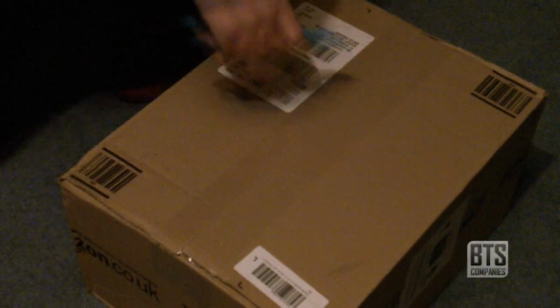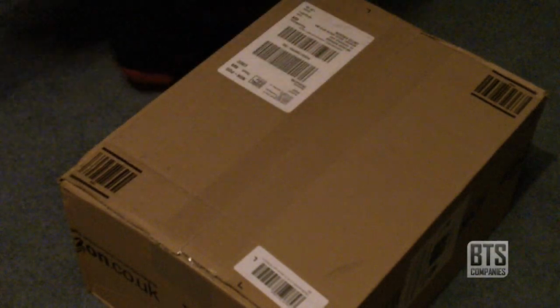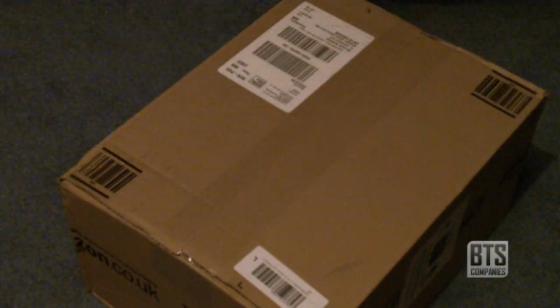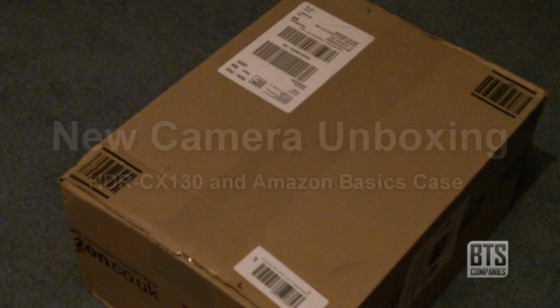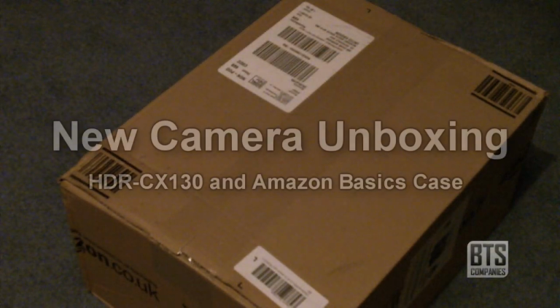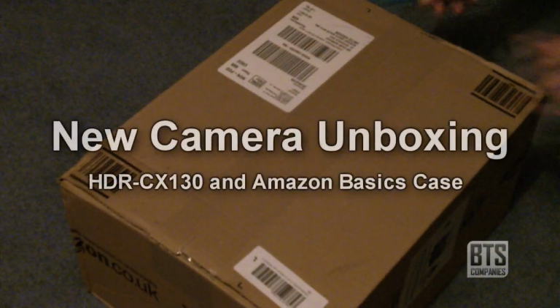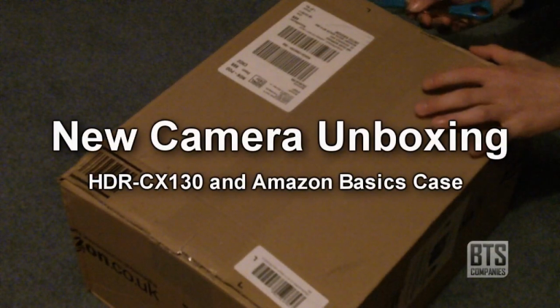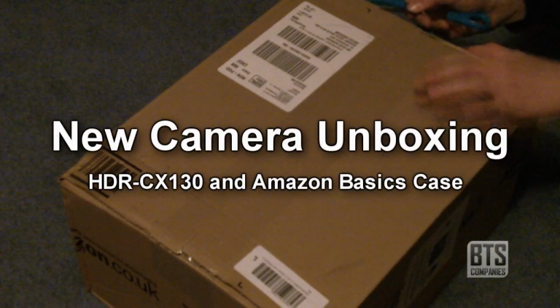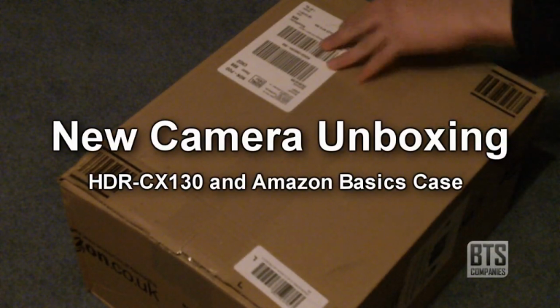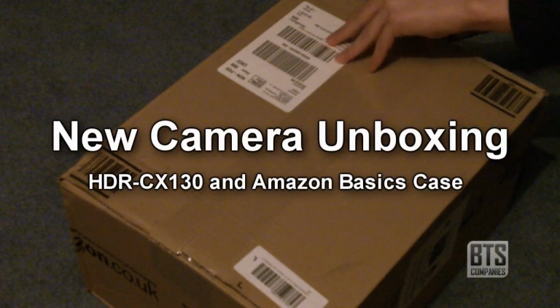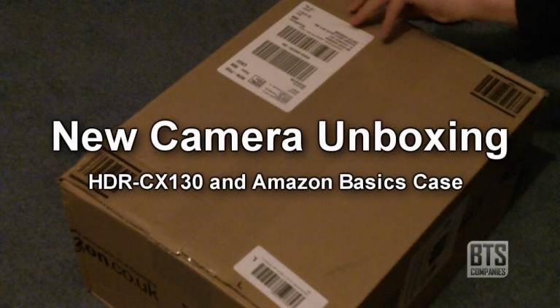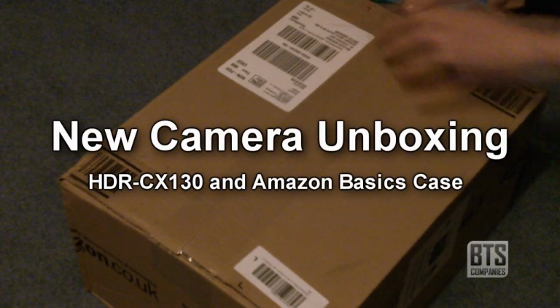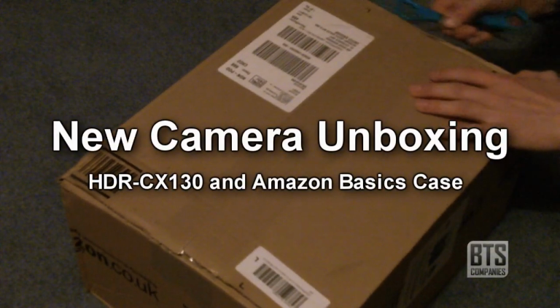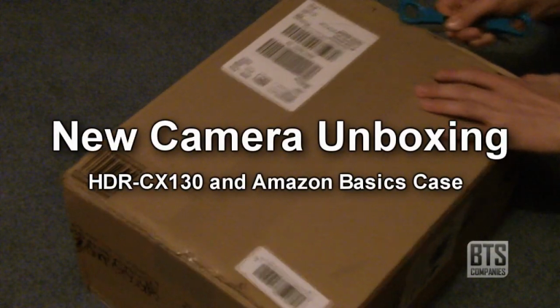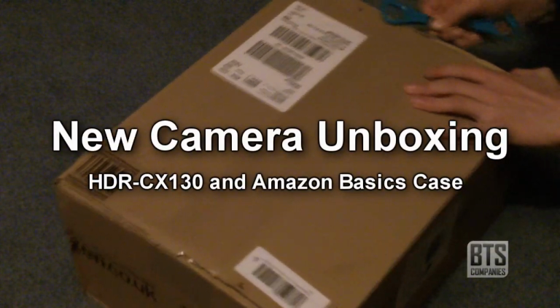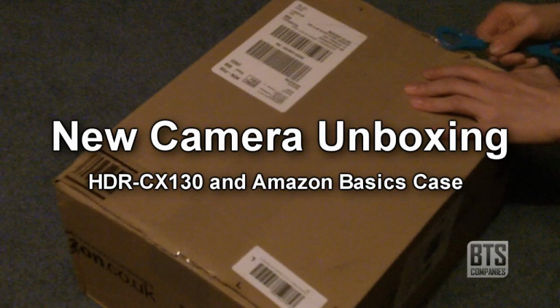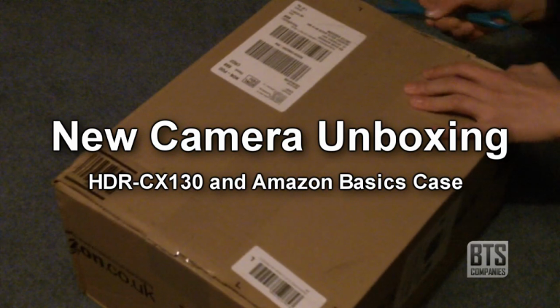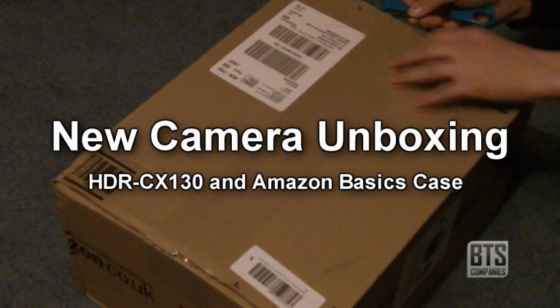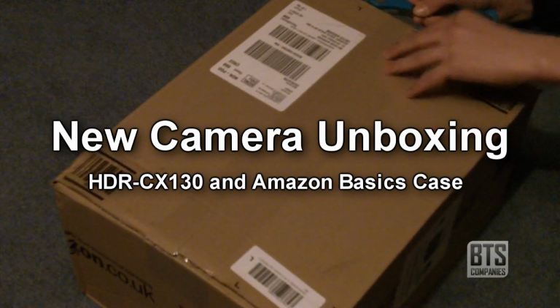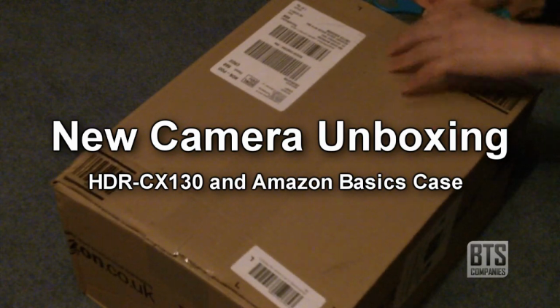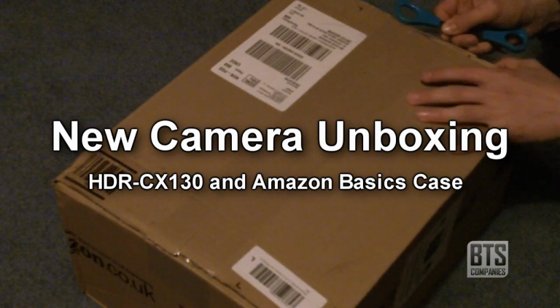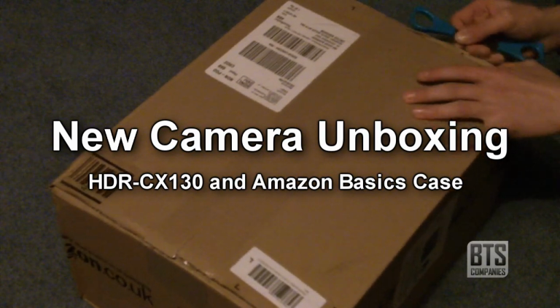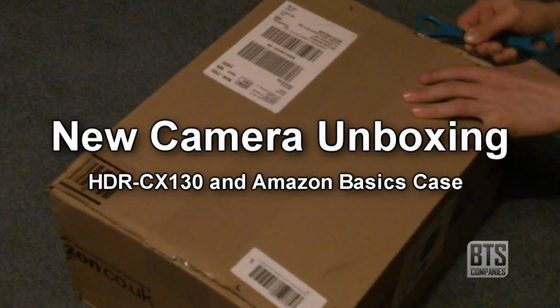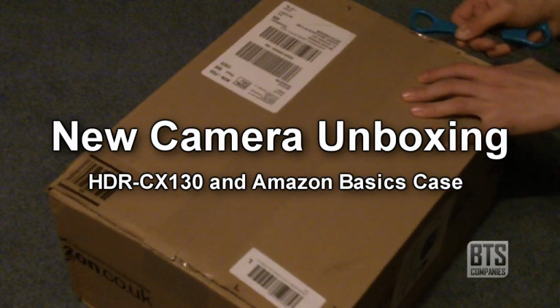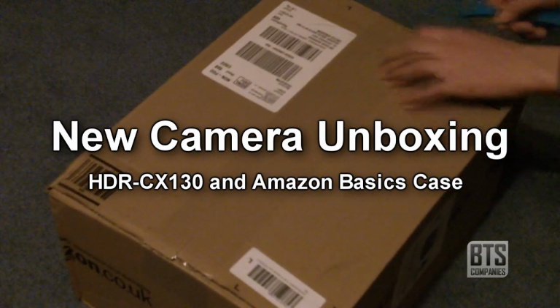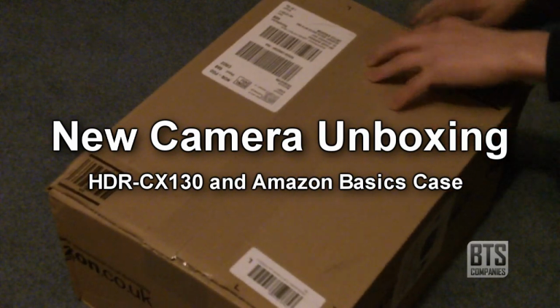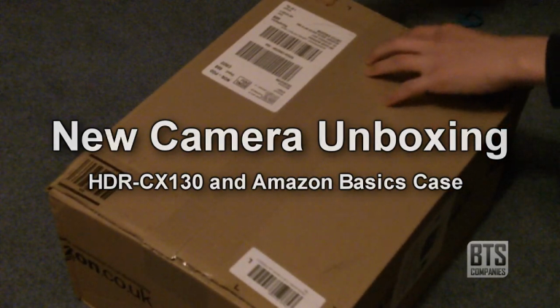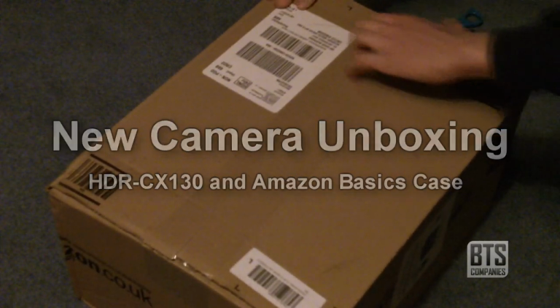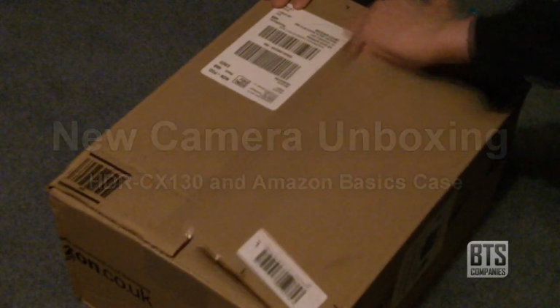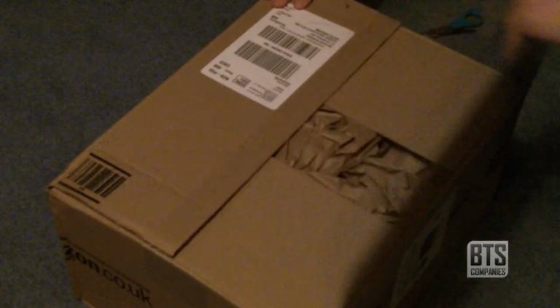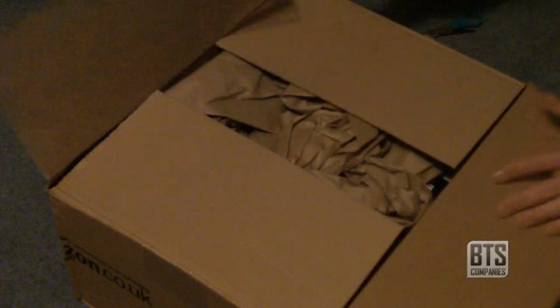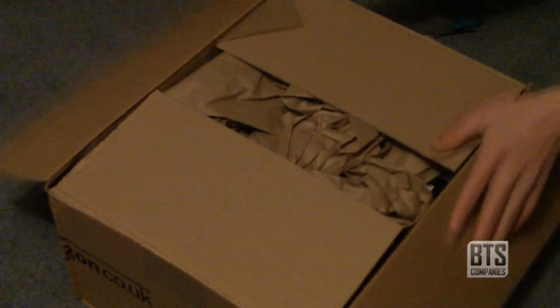Hello YouTube, and today I have an unboxing for you. This is an order I made on Amazon of a new camcorder for YouTube videos, and Amazon very kindly threw in a free Amazon Basics case. So let's get started.